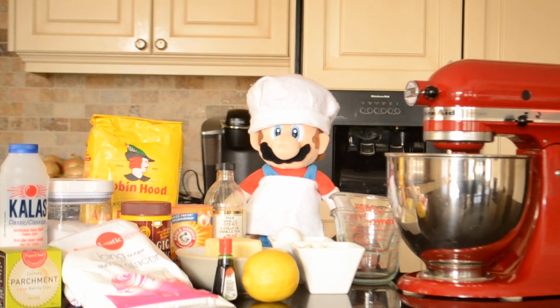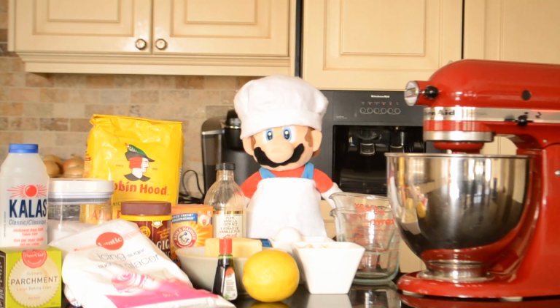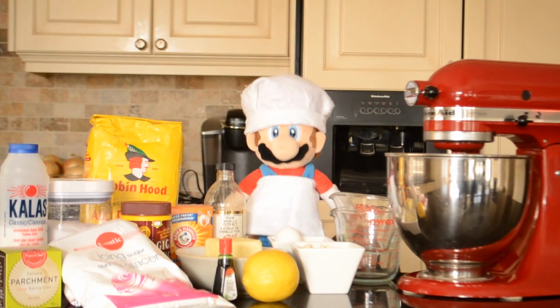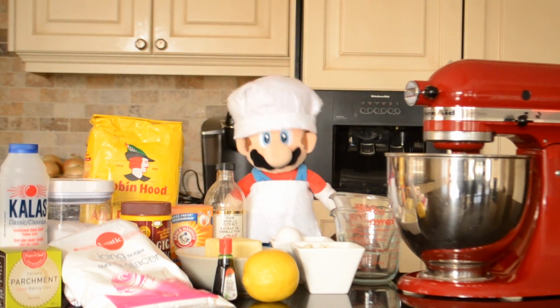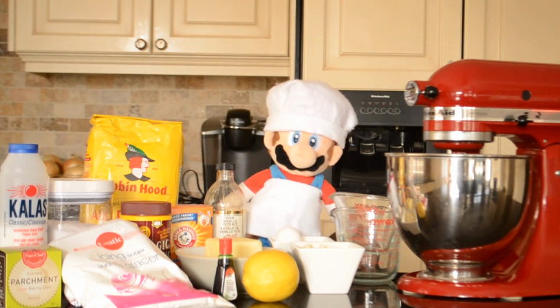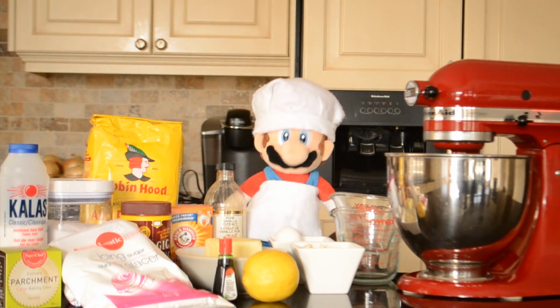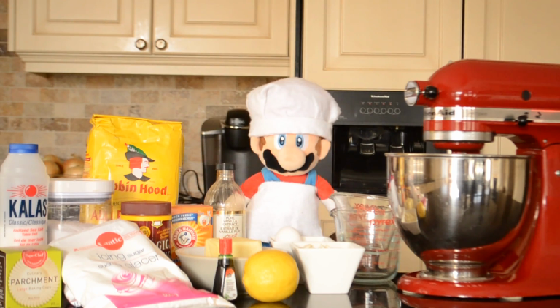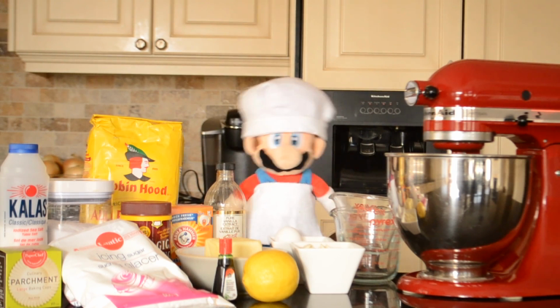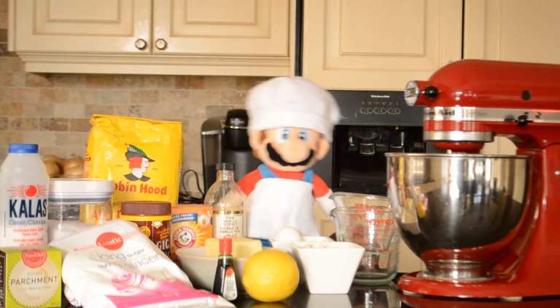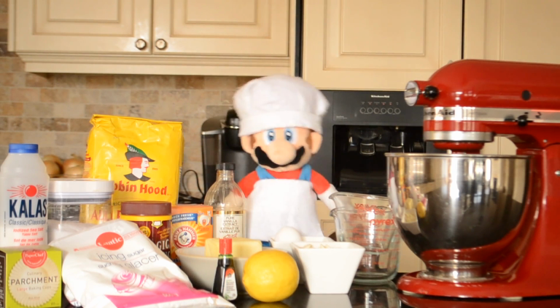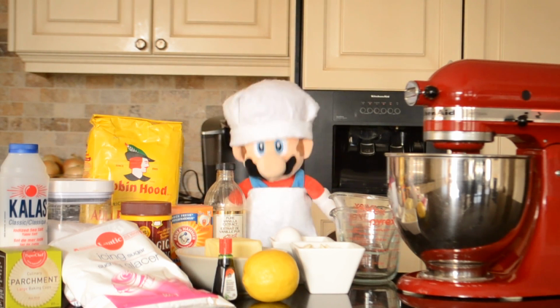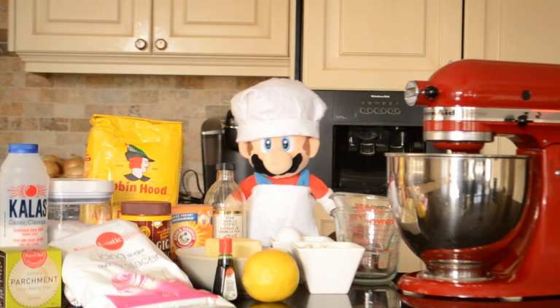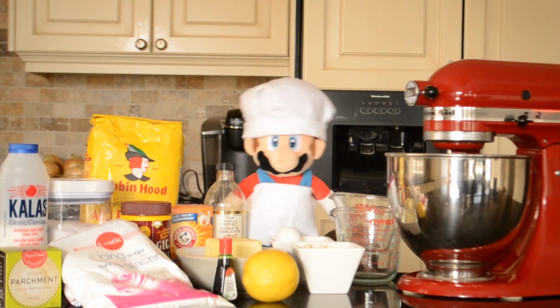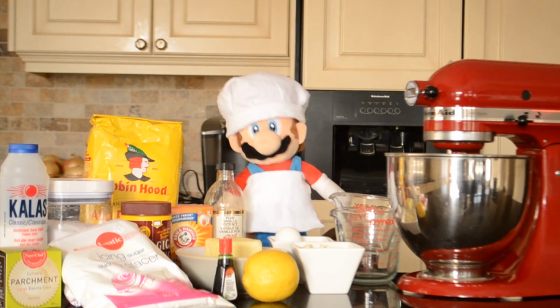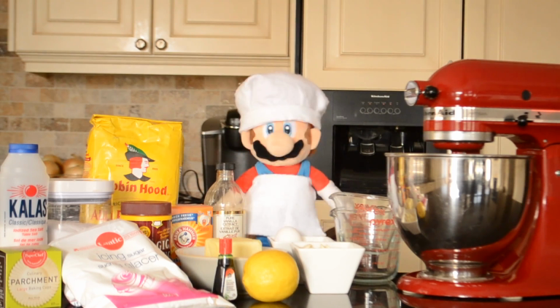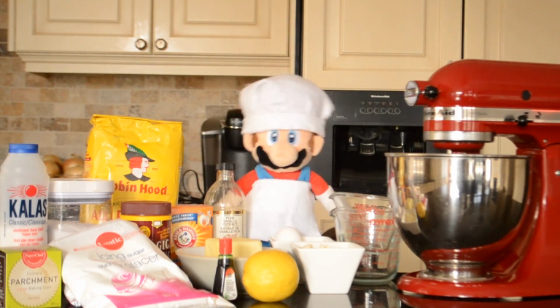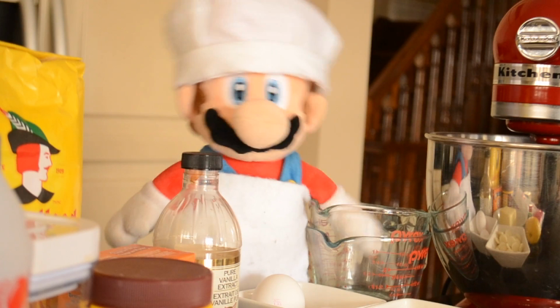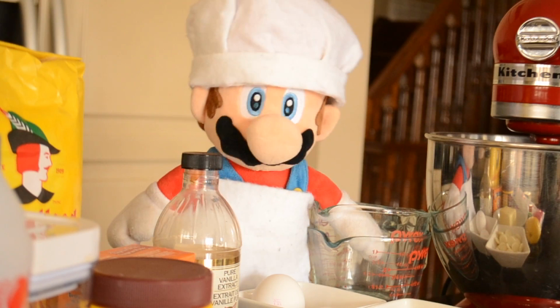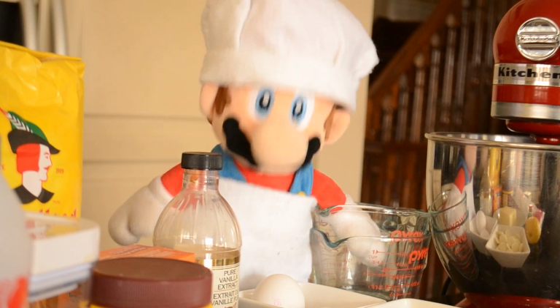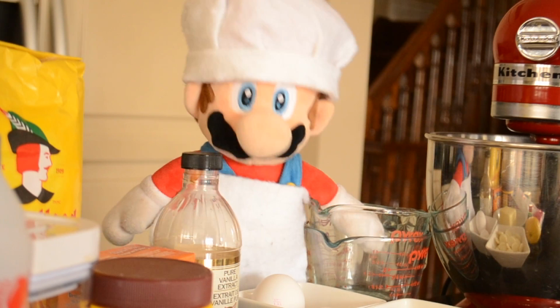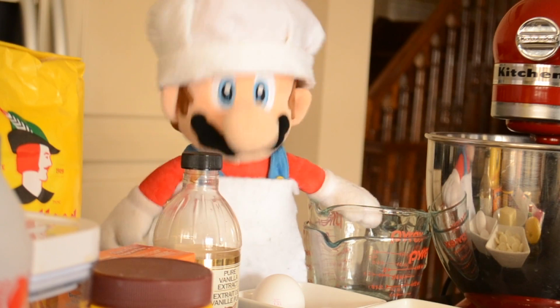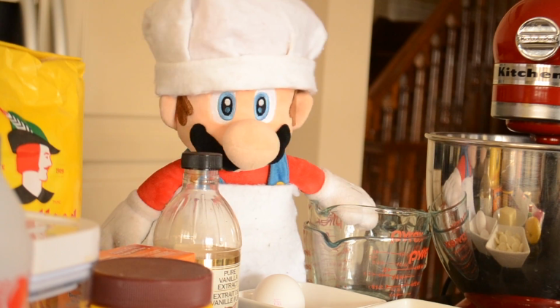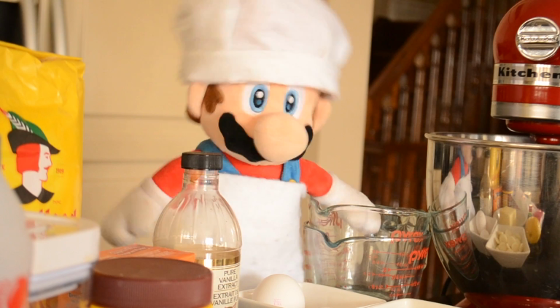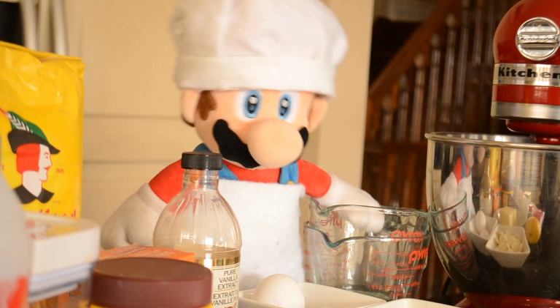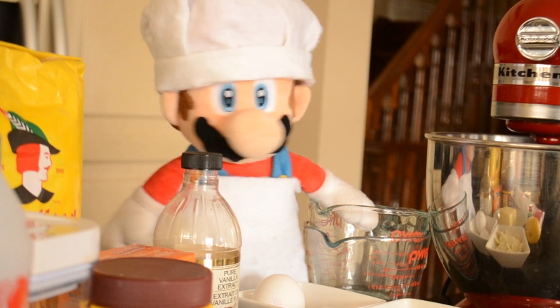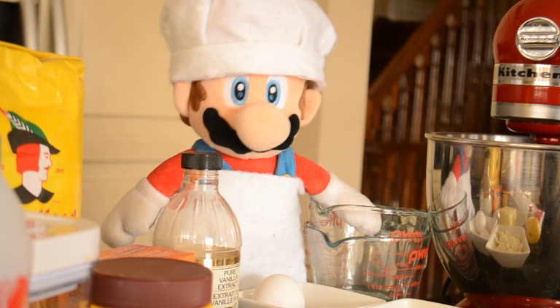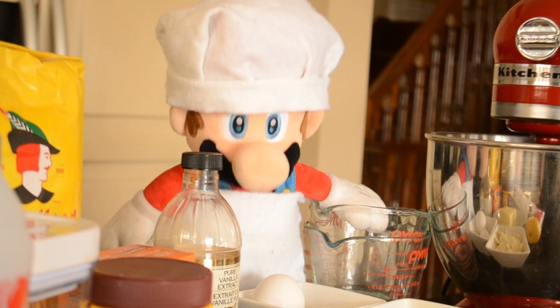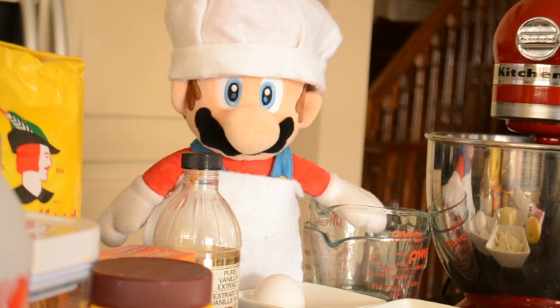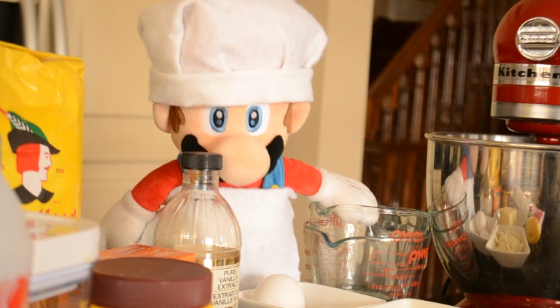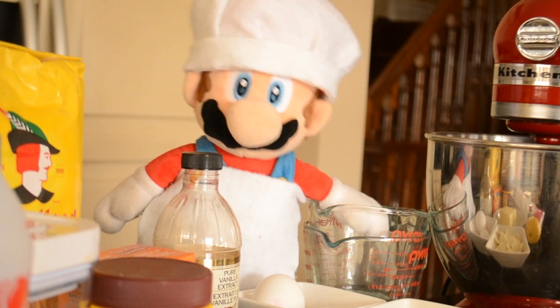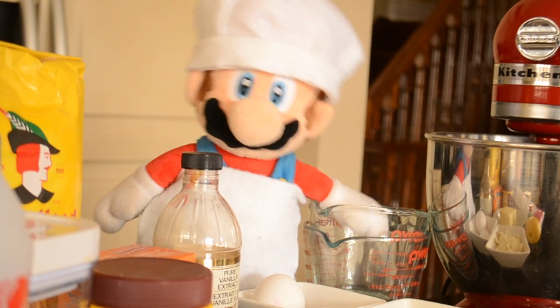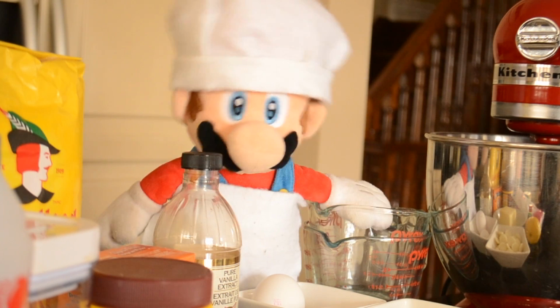Hello everybody and welcome to yet another exciting episode of Cooking with Chef Mario. I'm your host, Chef Mario. Today on the show we will be making cupcakes. But not just any type of cupcake — it is going to be a special Mario mushroom cupcake.